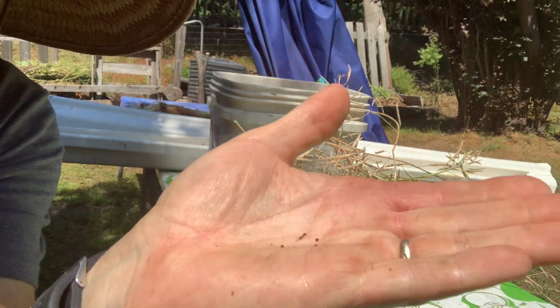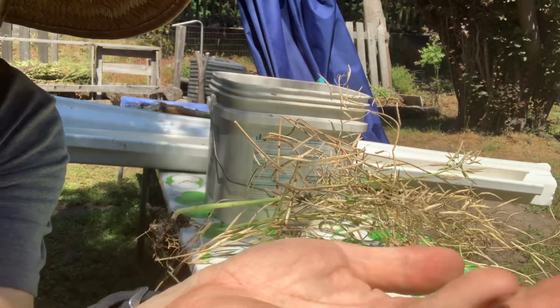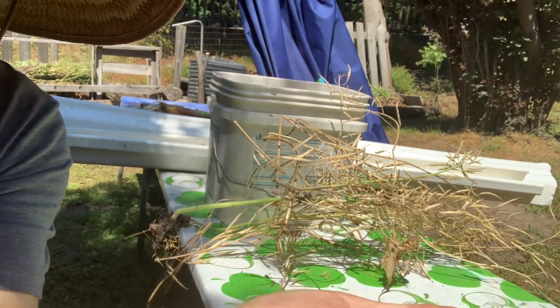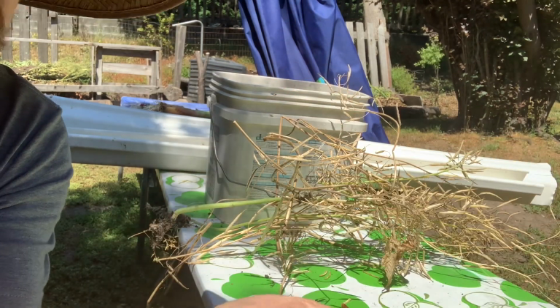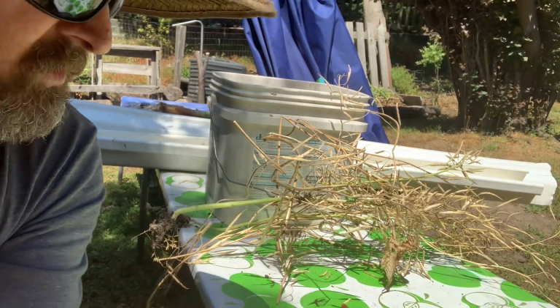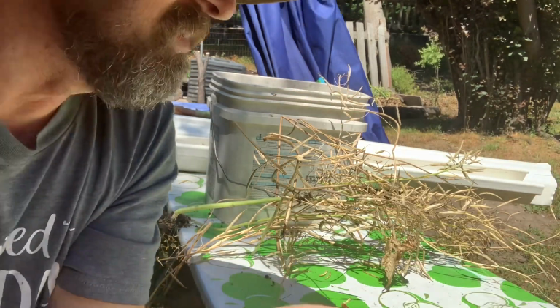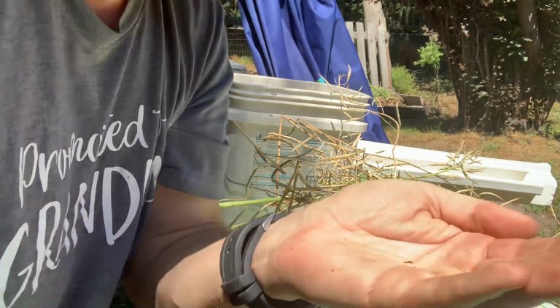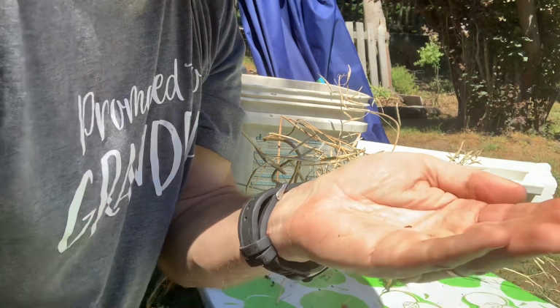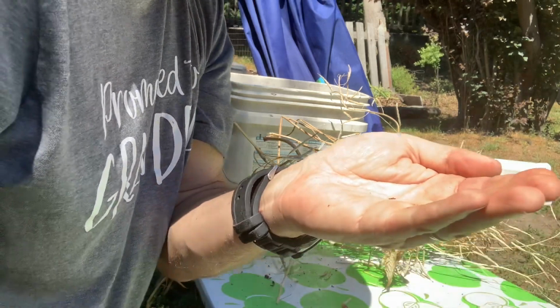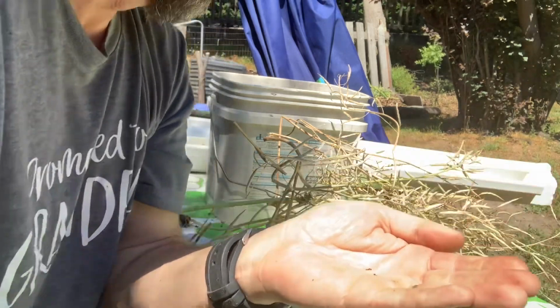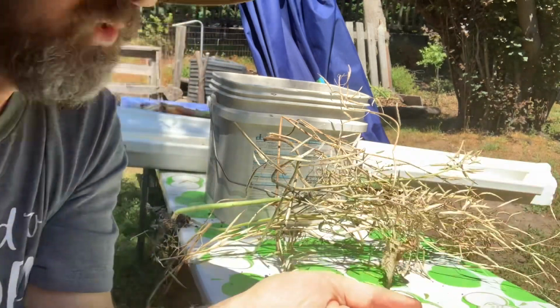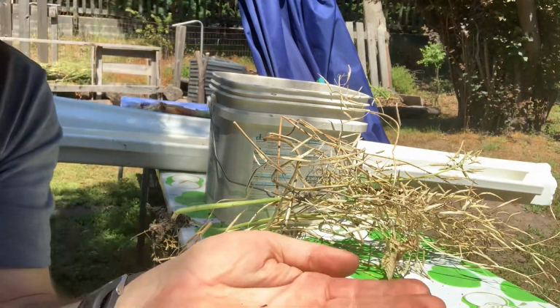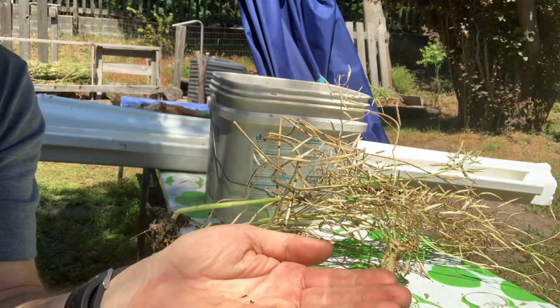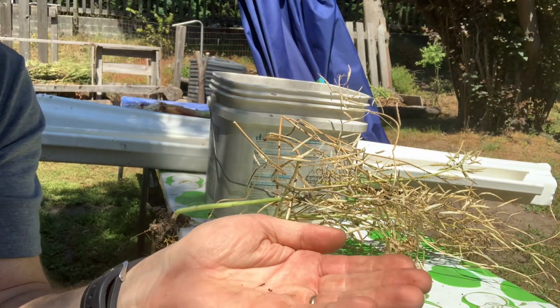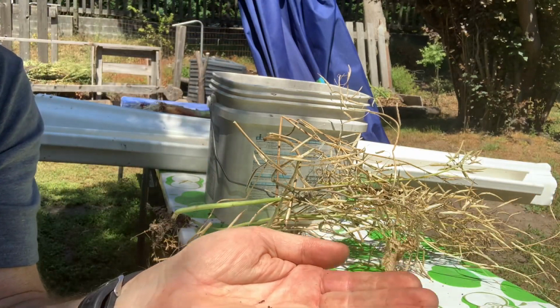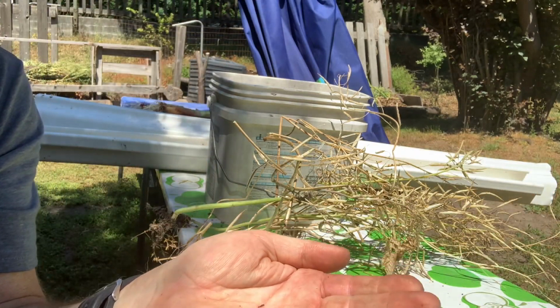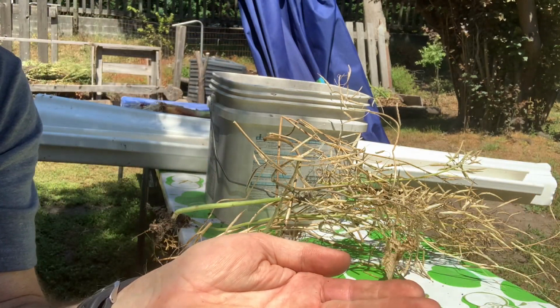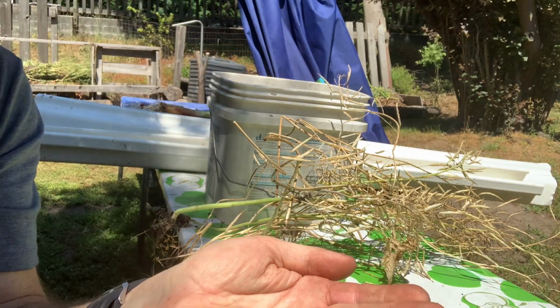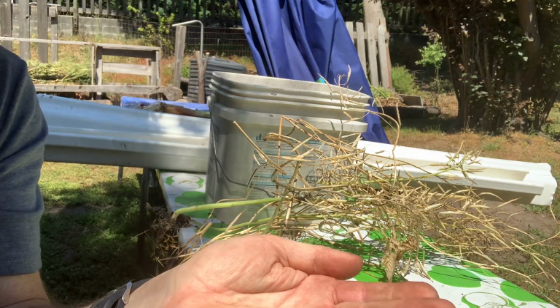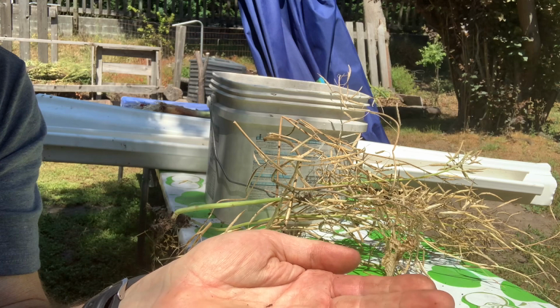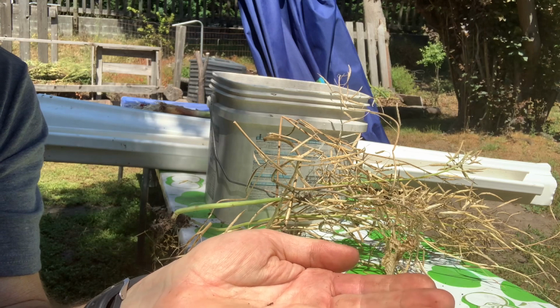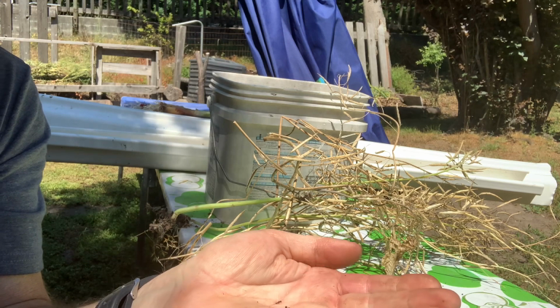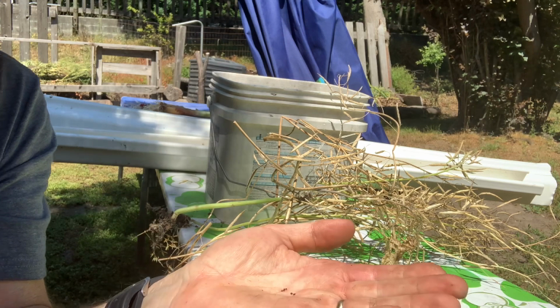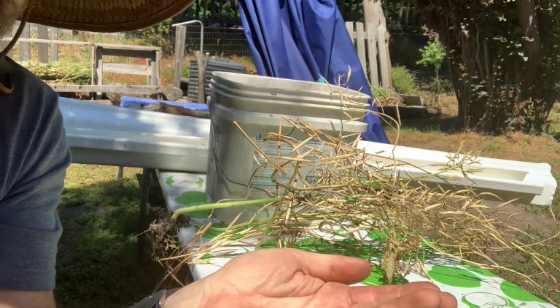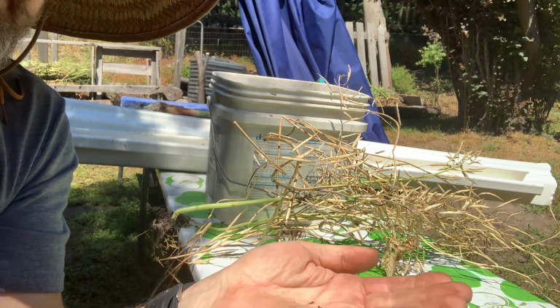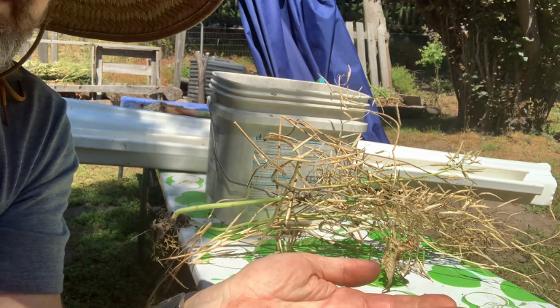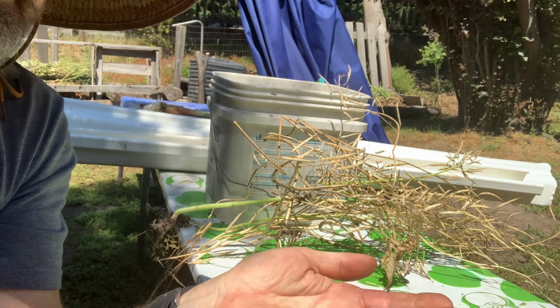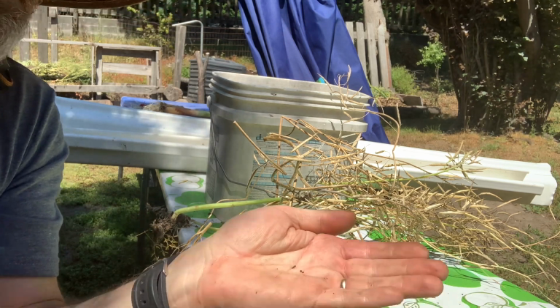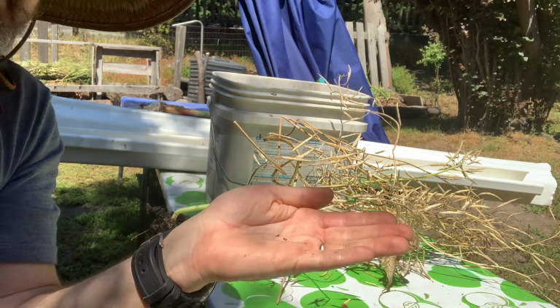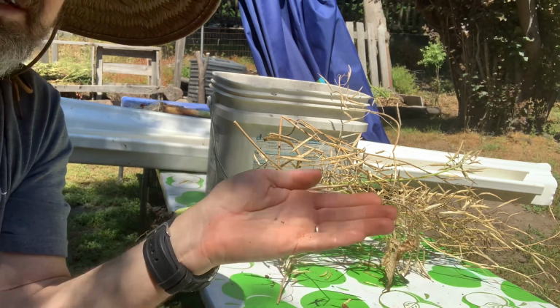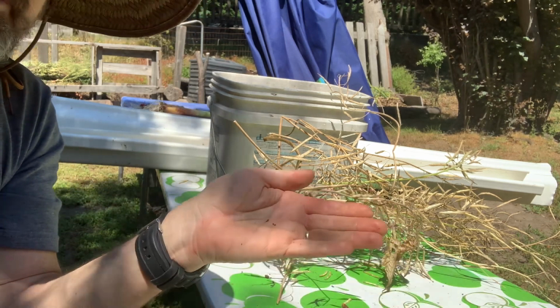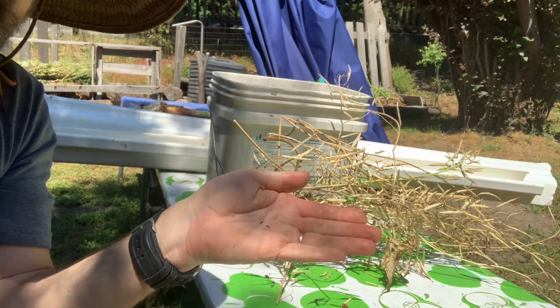They grew great here in zone 9b over the winter and into the spring. What I'll do is try it again next year, and this time use it to feed my family.